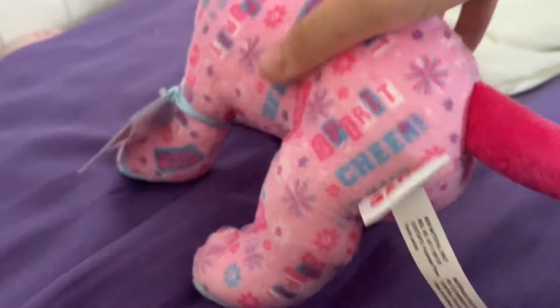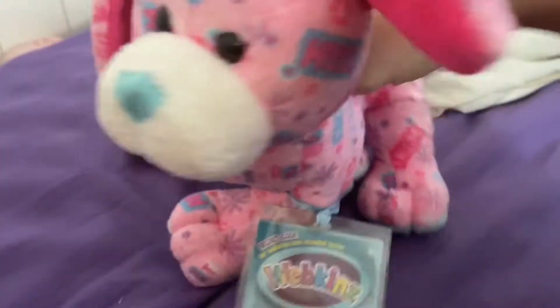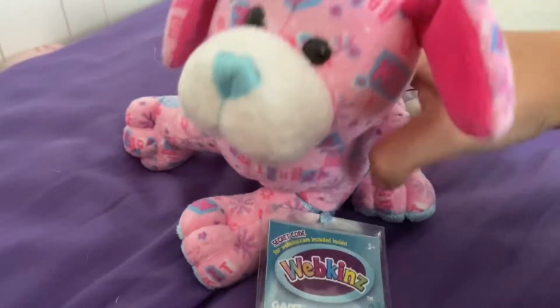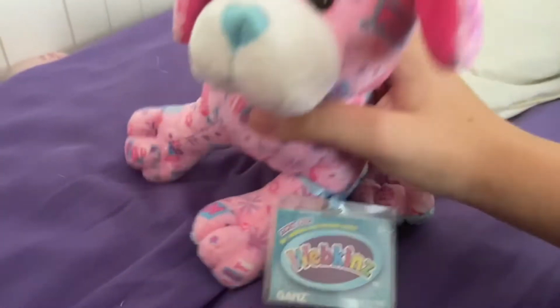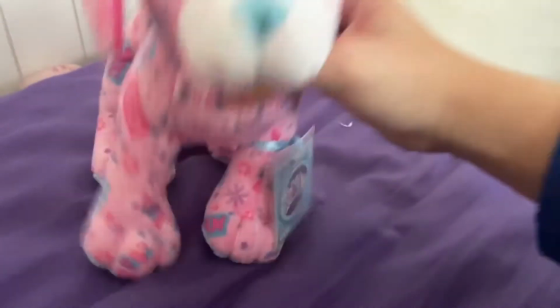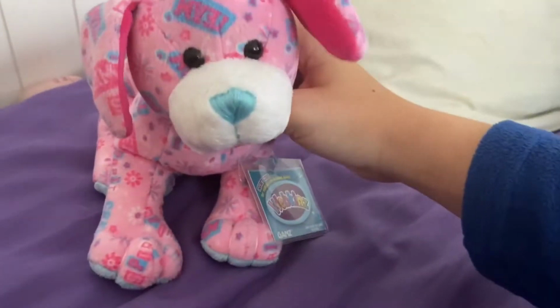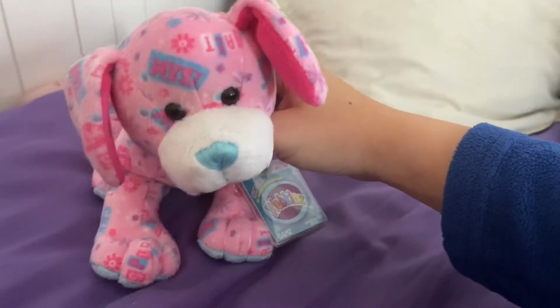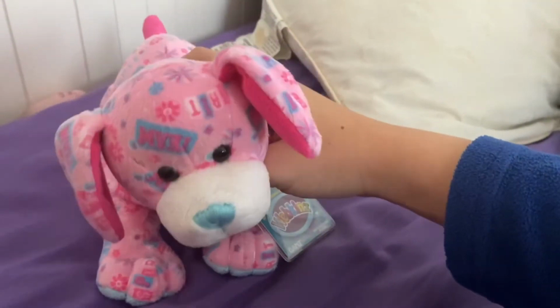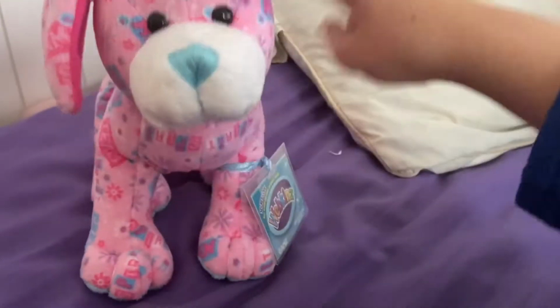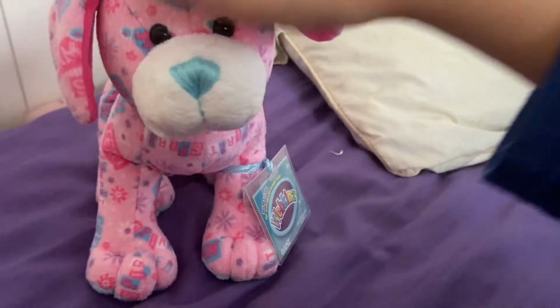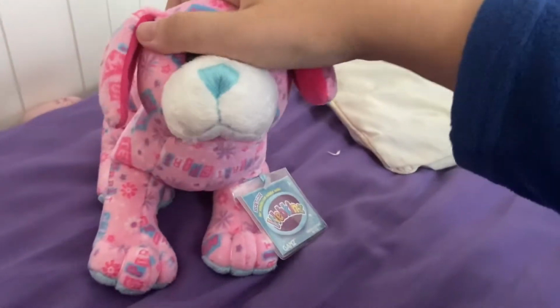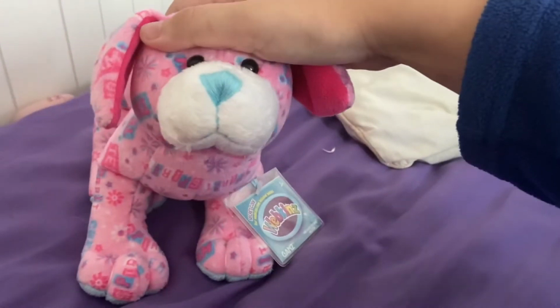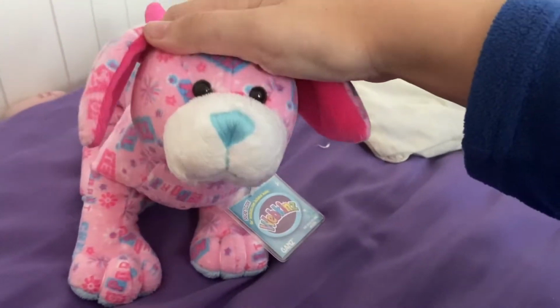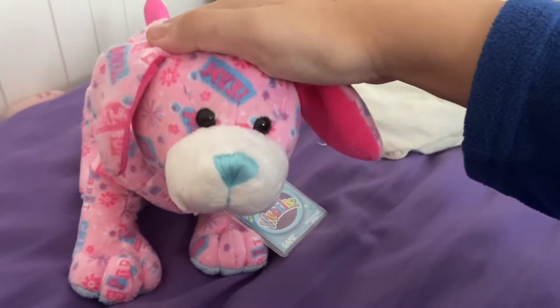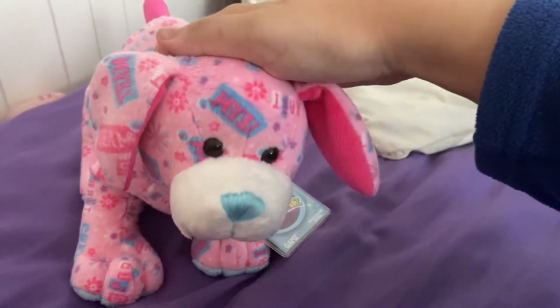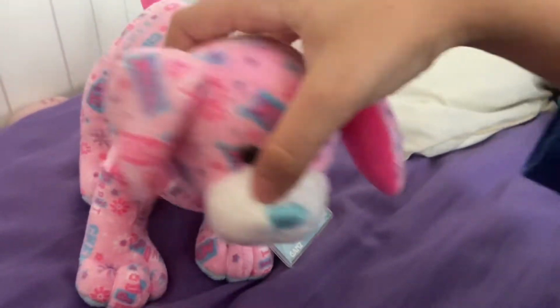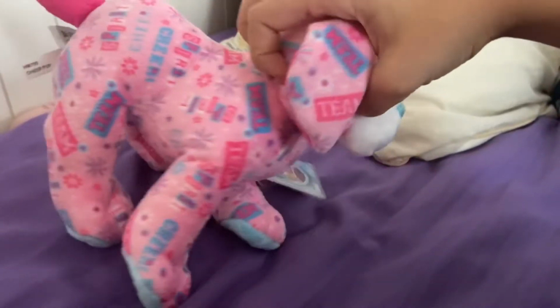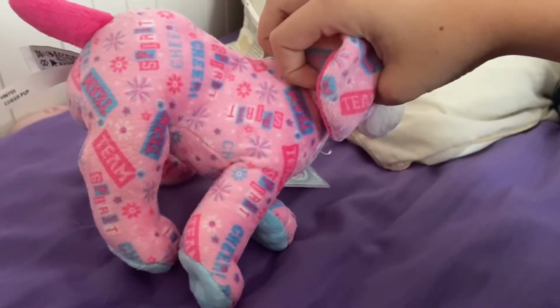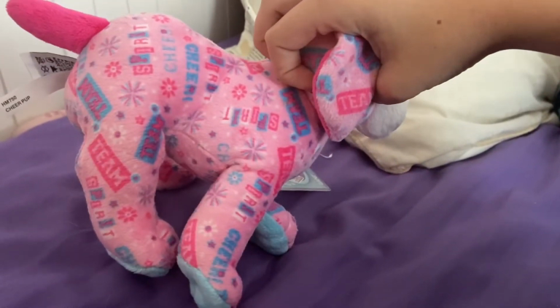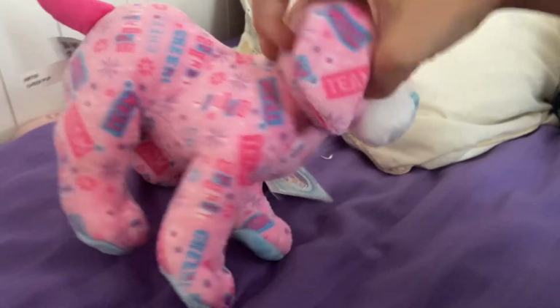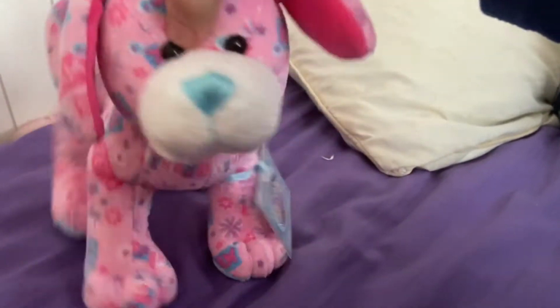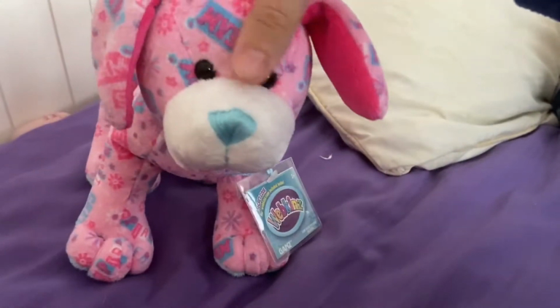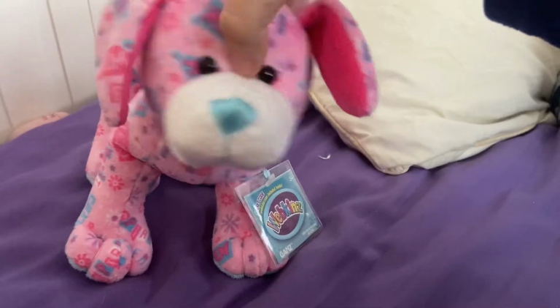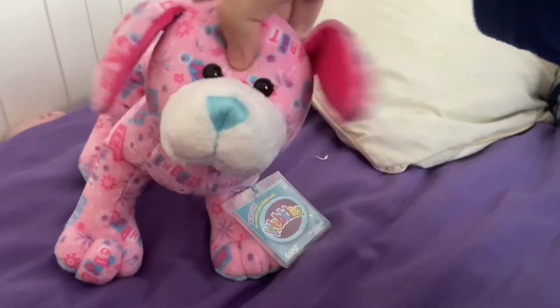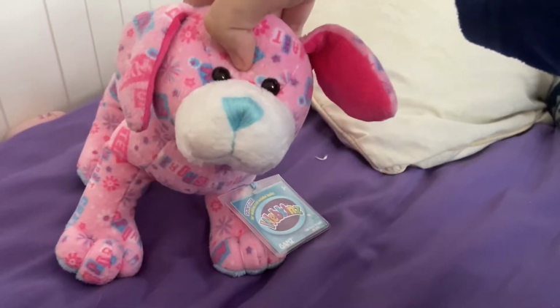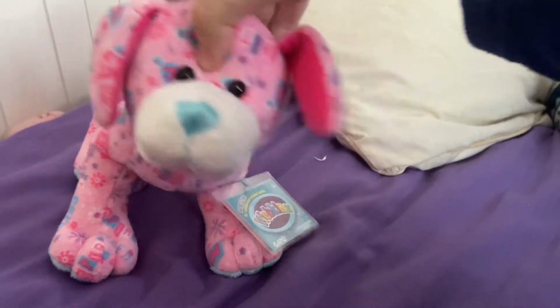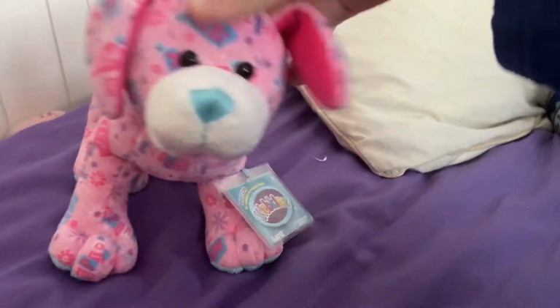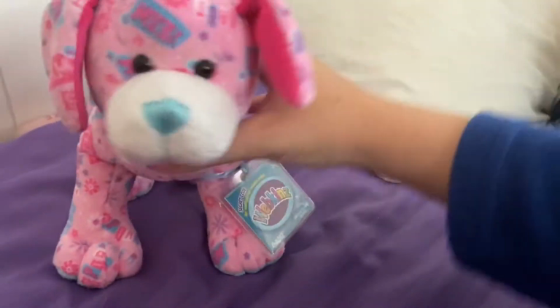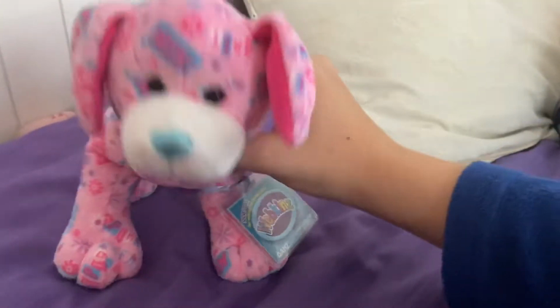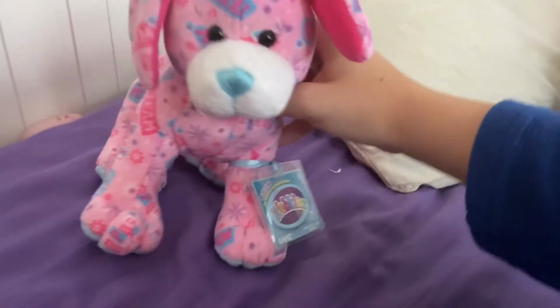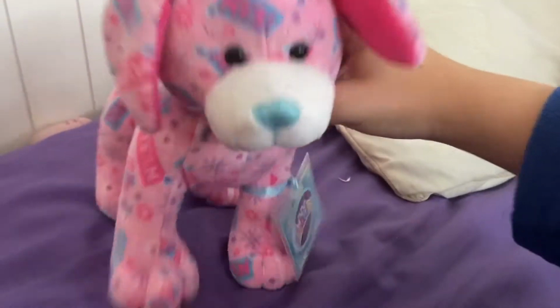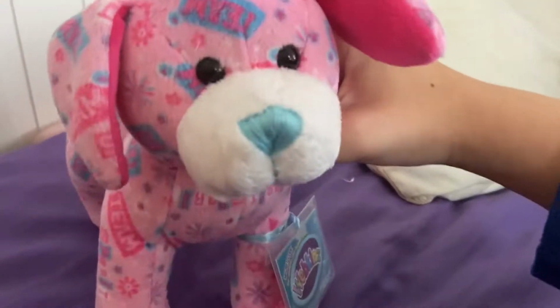I don't know what to name her yet — maybe my name or Spirit, I just don't know yet. But yeah, here she is. My other packages haven't arrived yet, but you guys can expect them right about now.